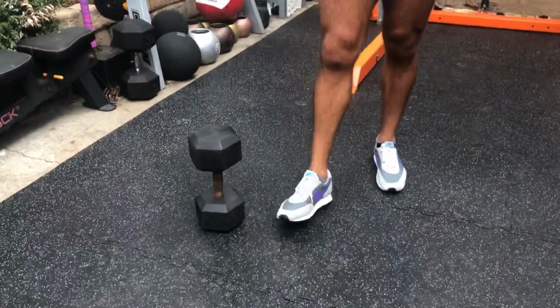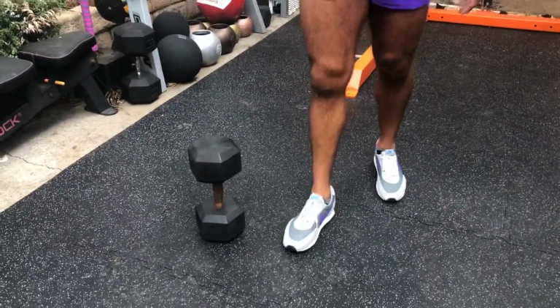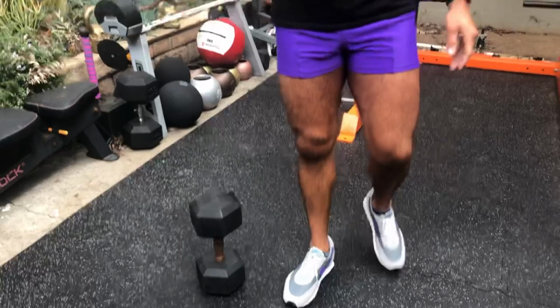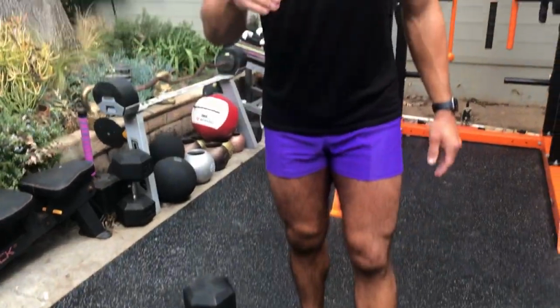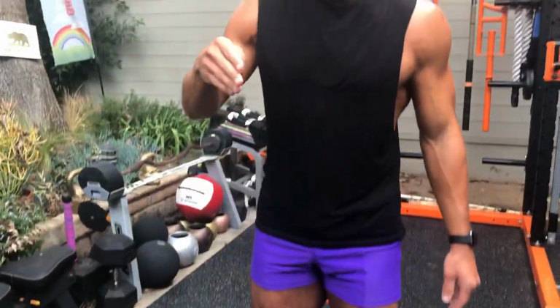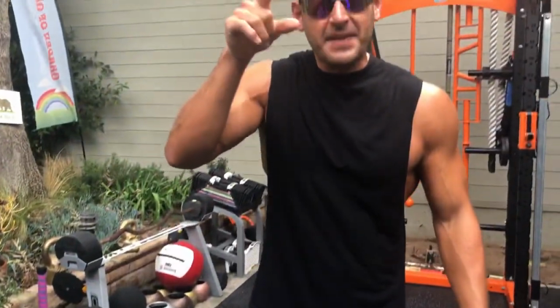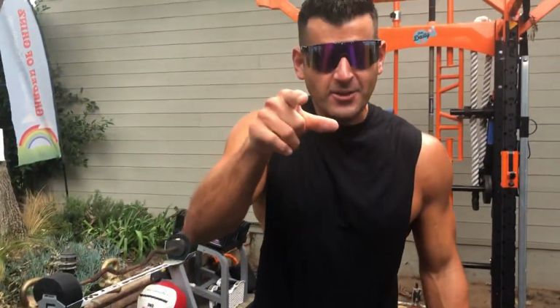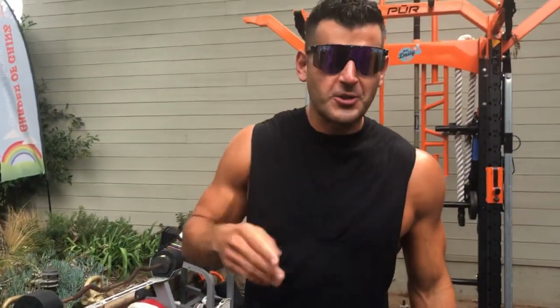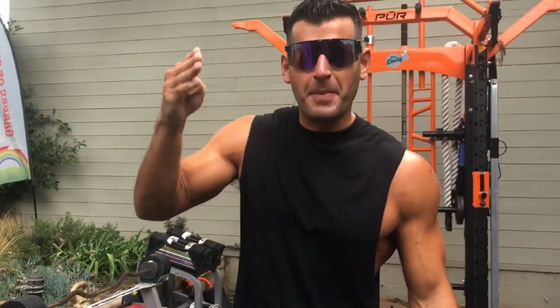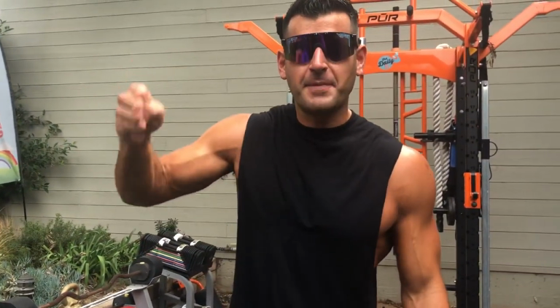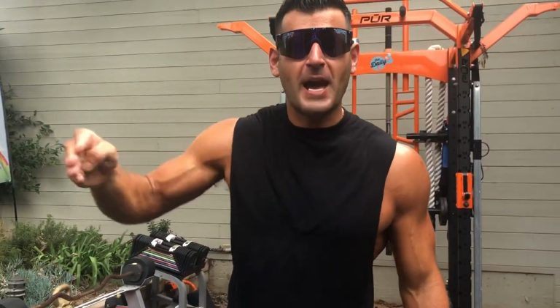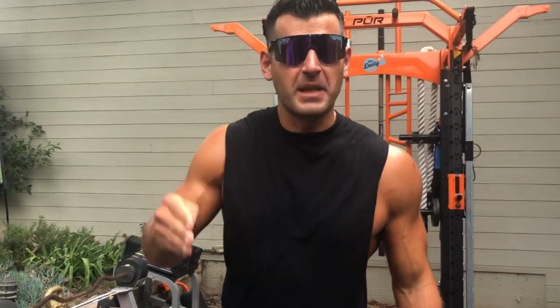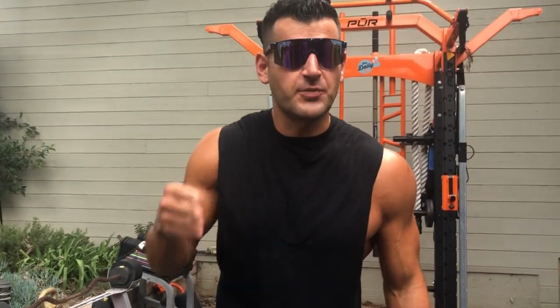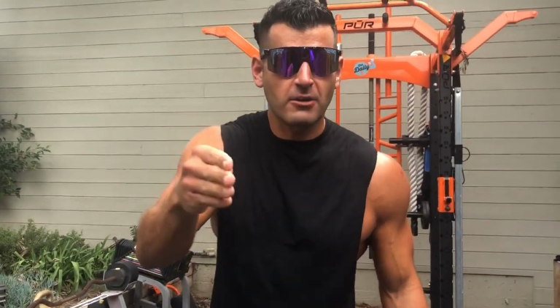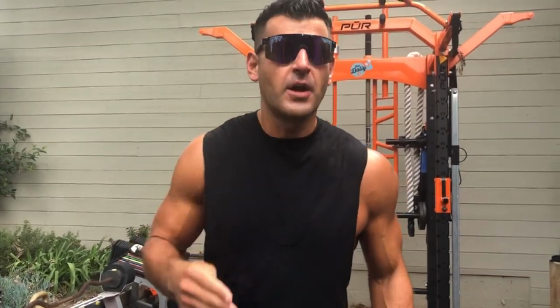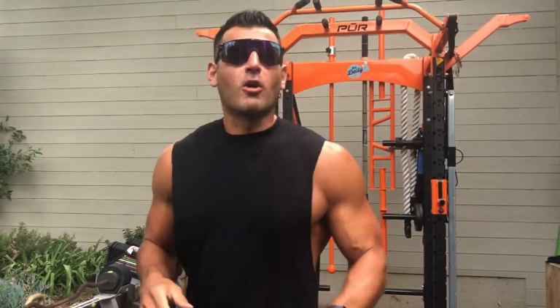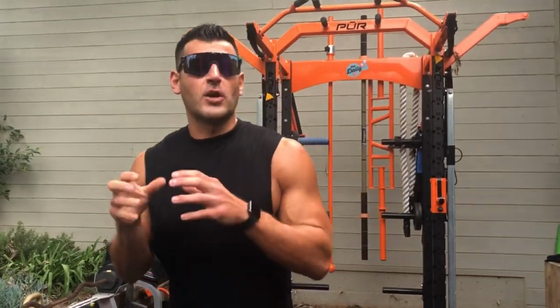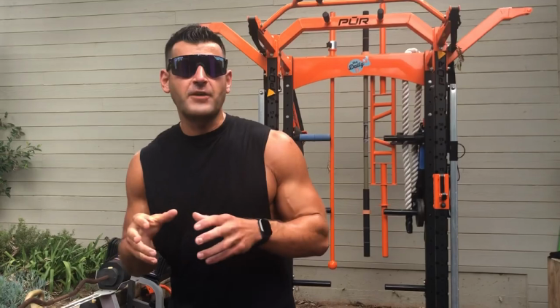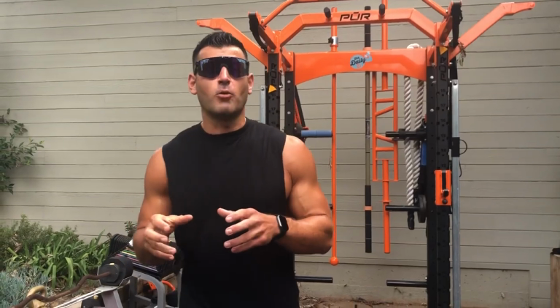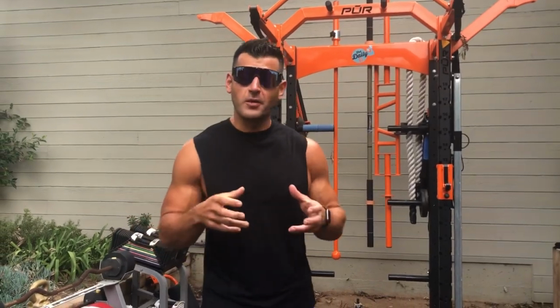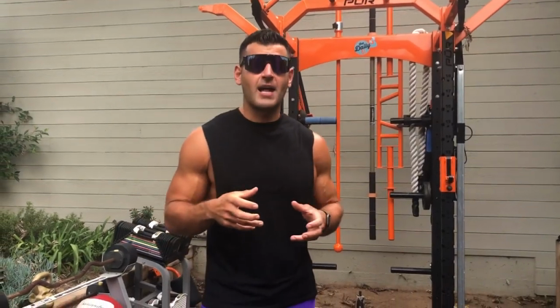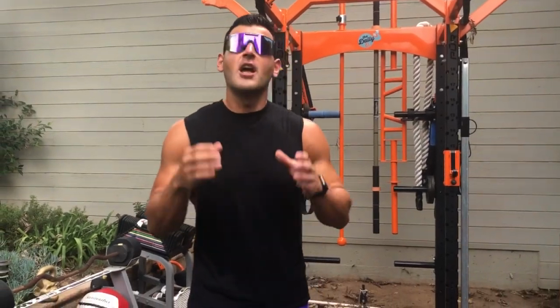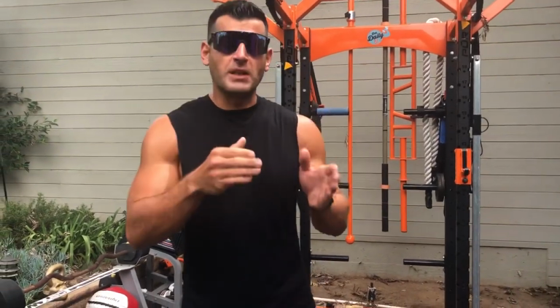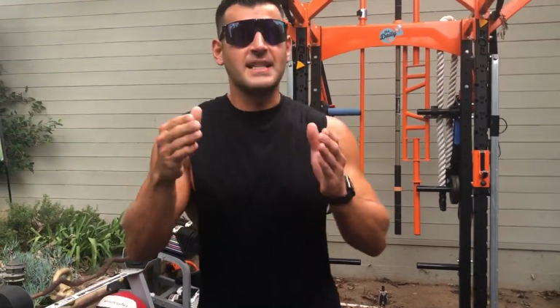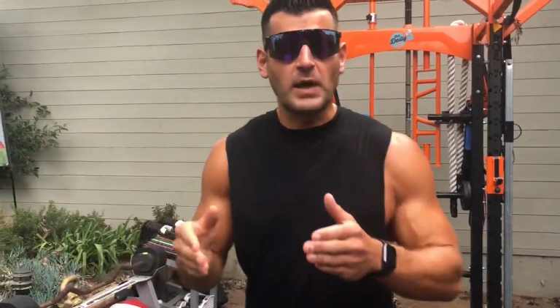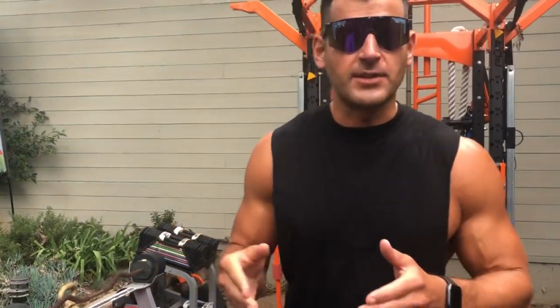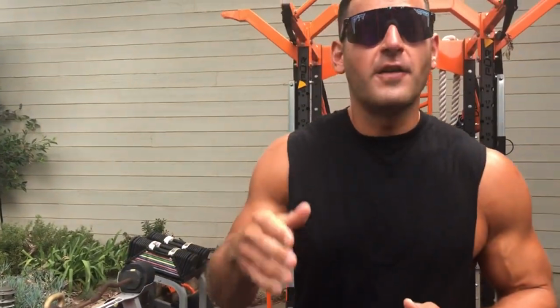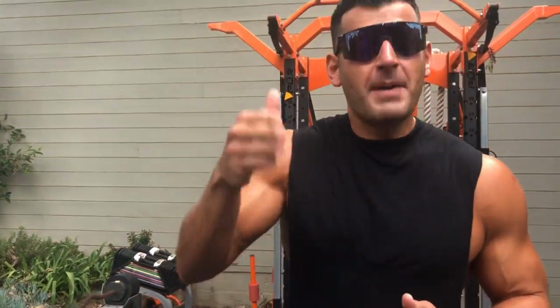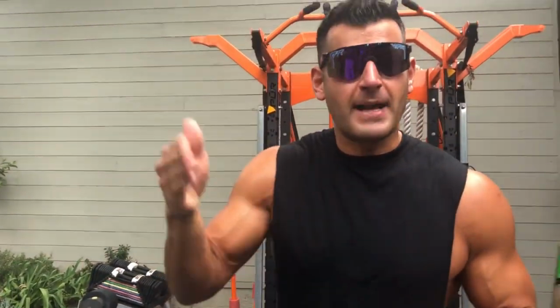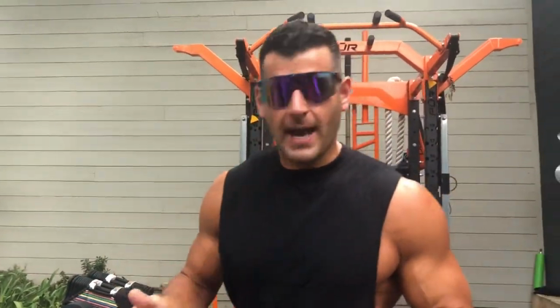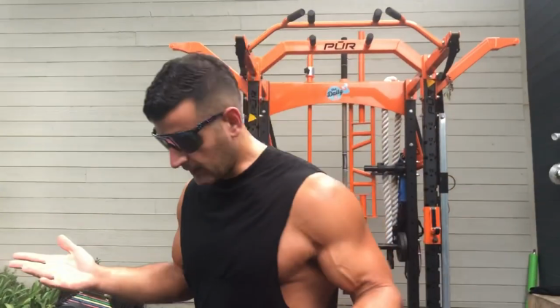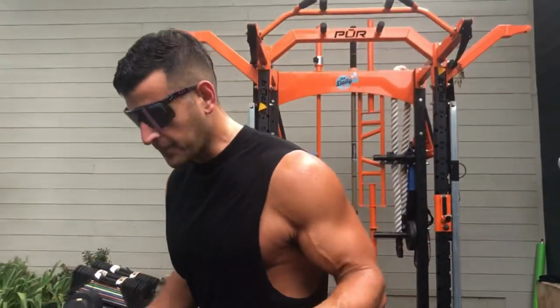You're going to do each of these moves in the exact order I show, back to back to back for a minute each with a lighter load, or if you want to go heavier for more of a loading challenge, 40 seconds on, 20 seconds off, back to back to back. You've got options.